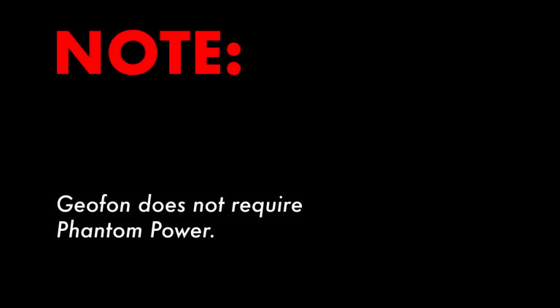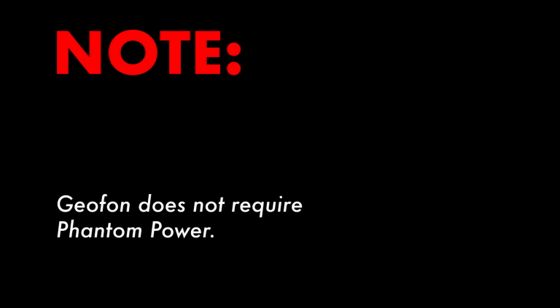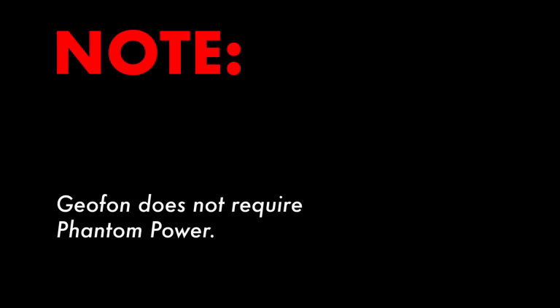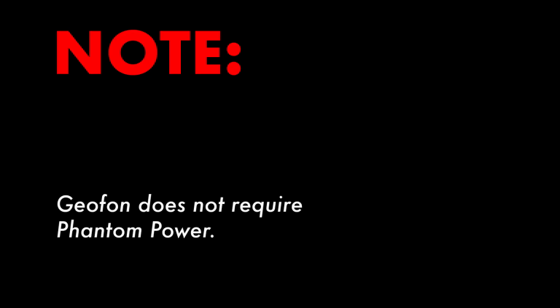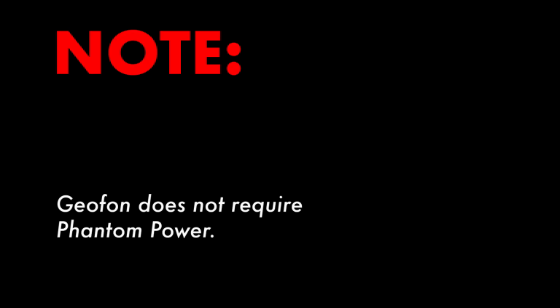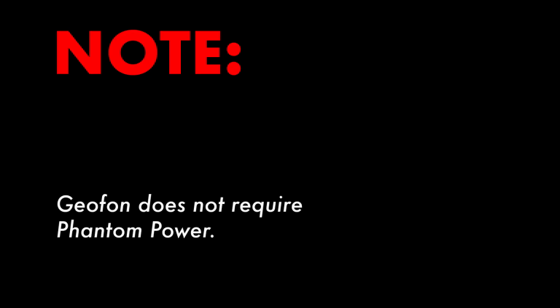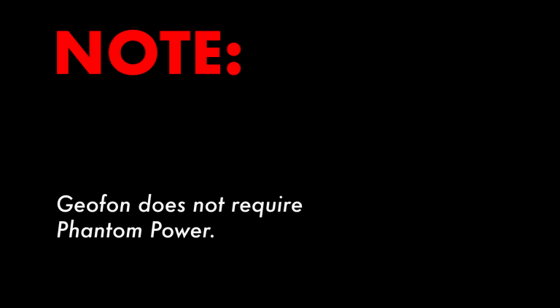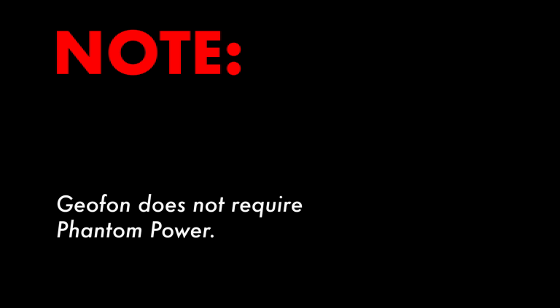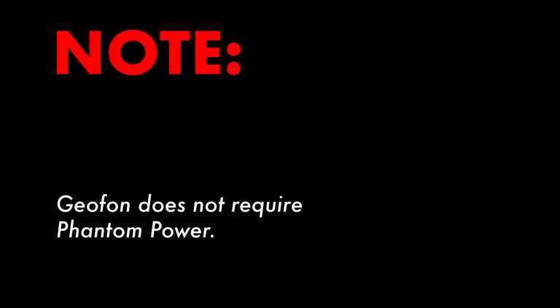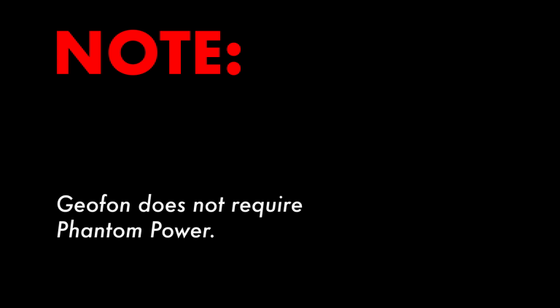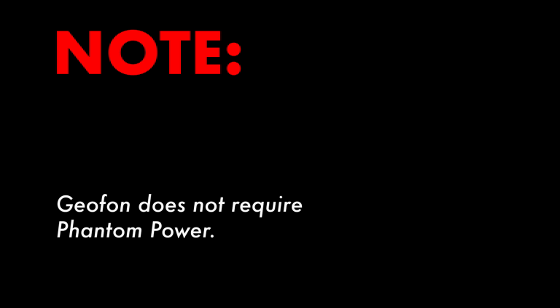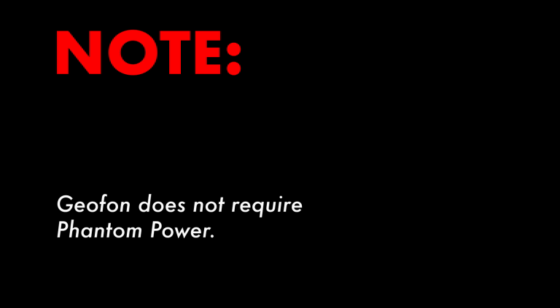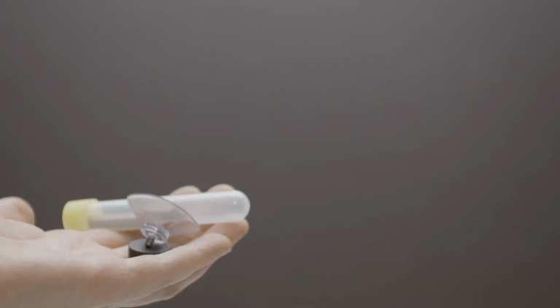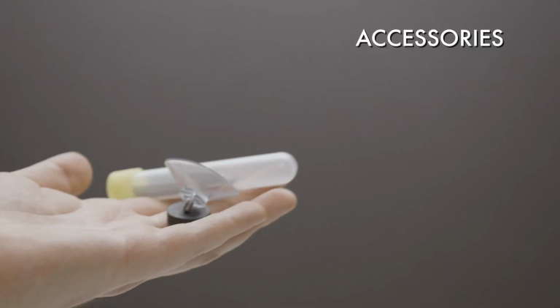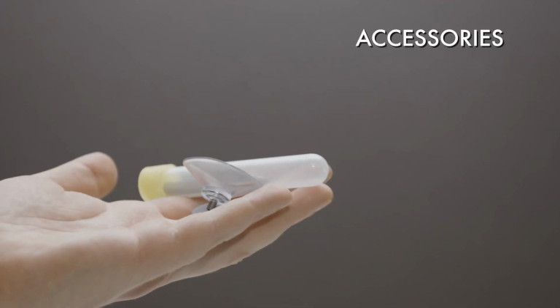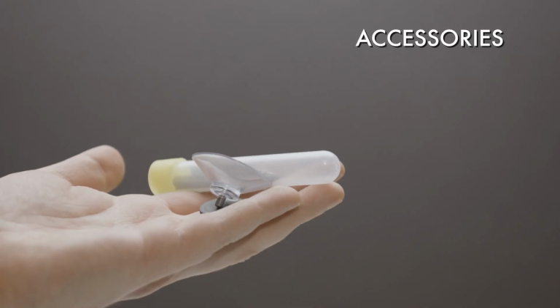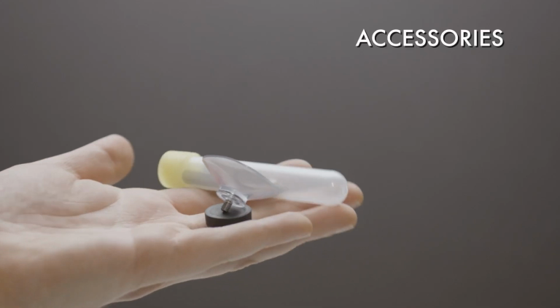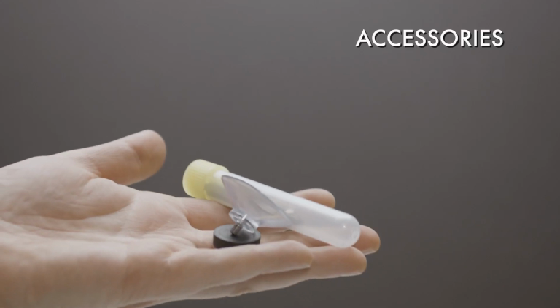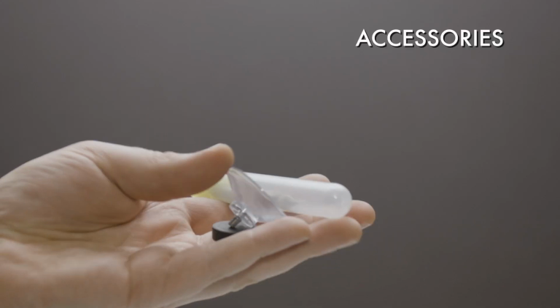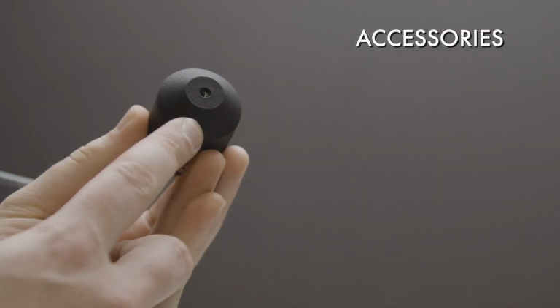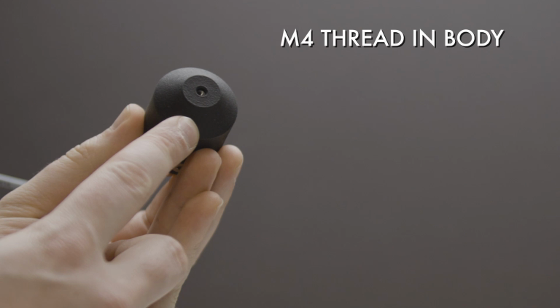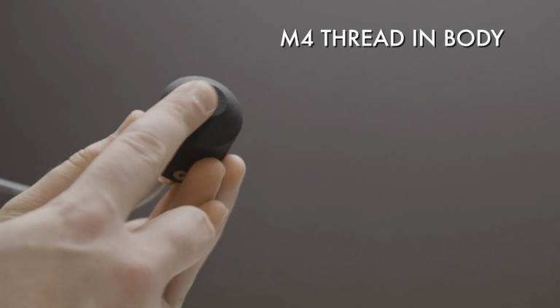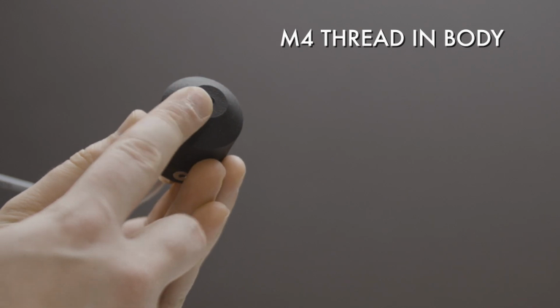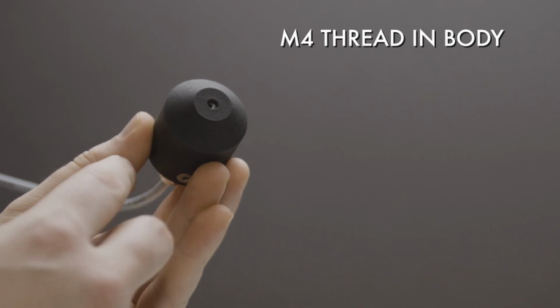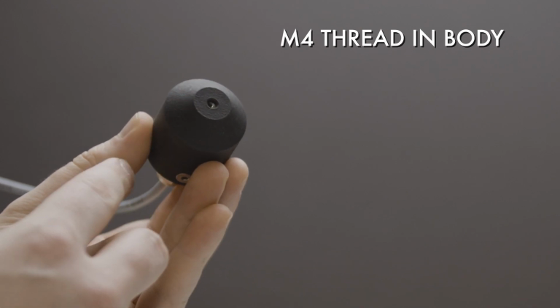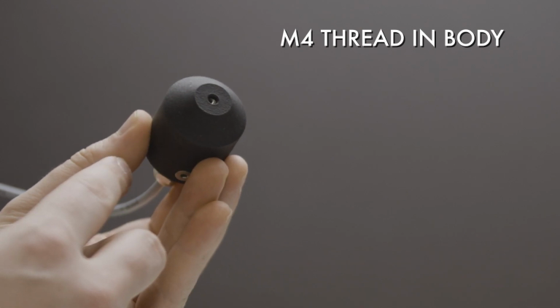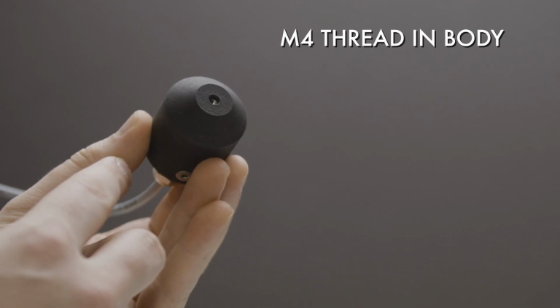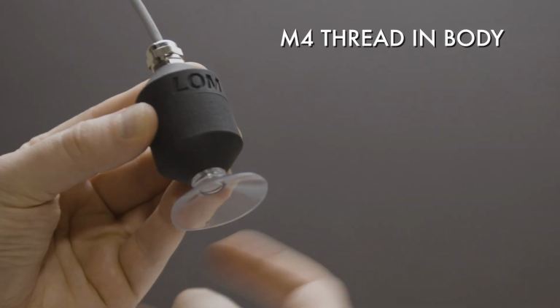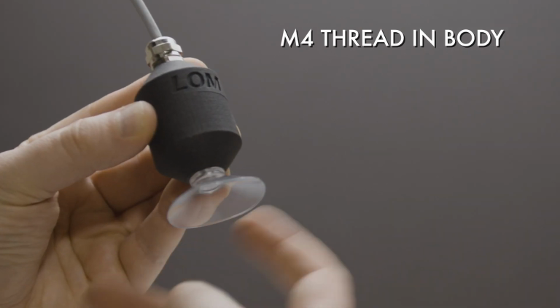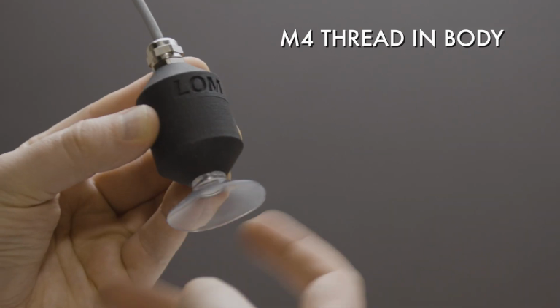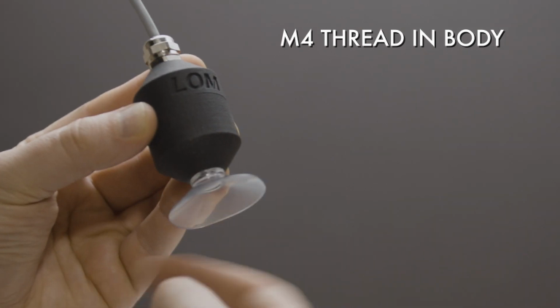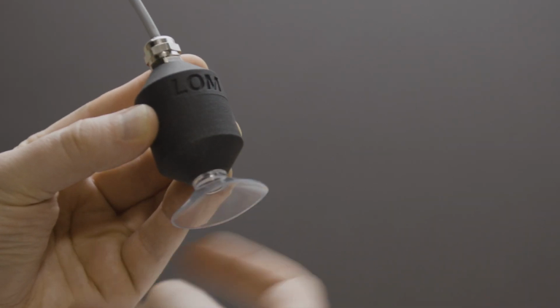It's worth noting that Geofoam does not require phantom power. It comes with some interesting accessories. At the bottom of the body is an M4 thread, and you can screw the accessories to the body.